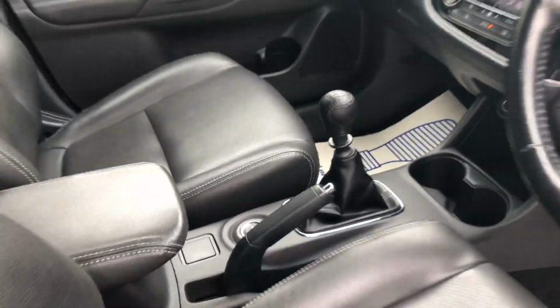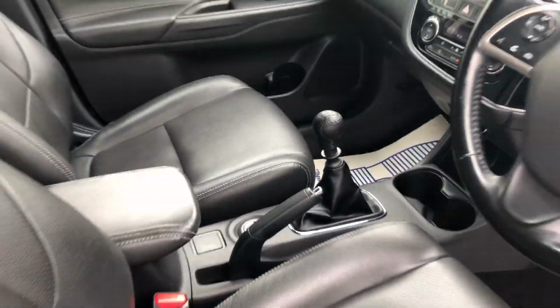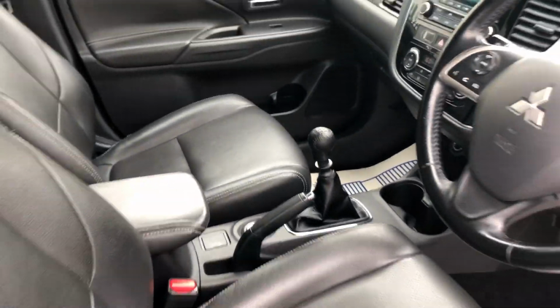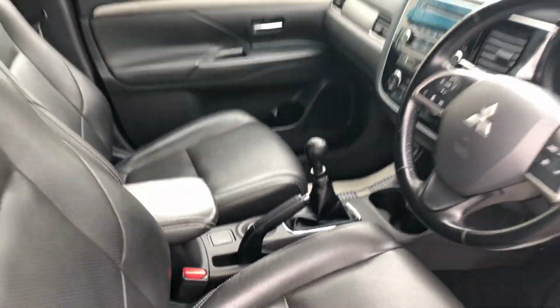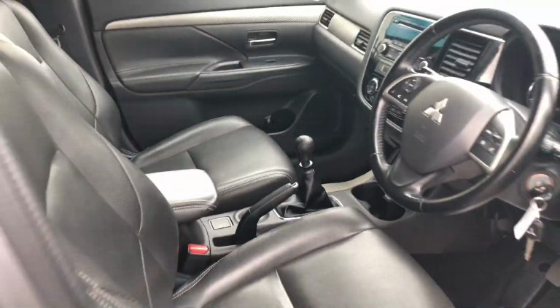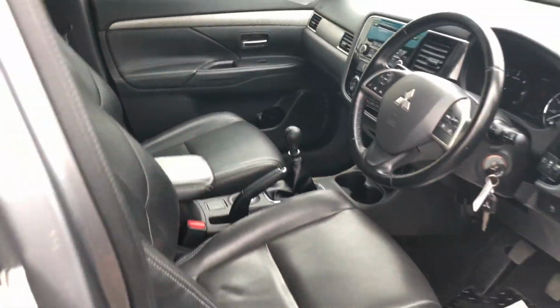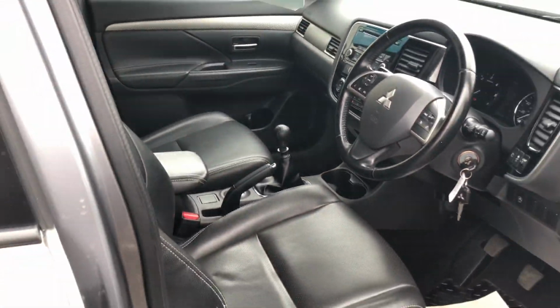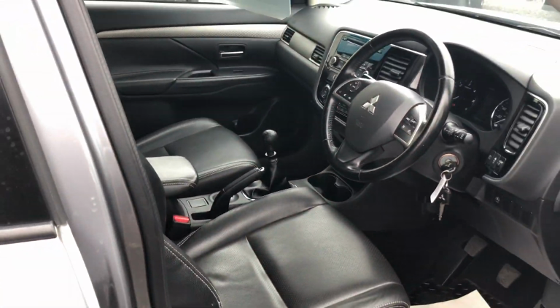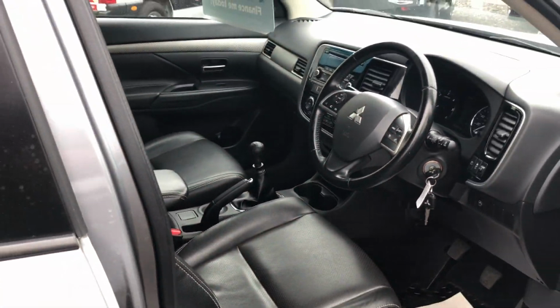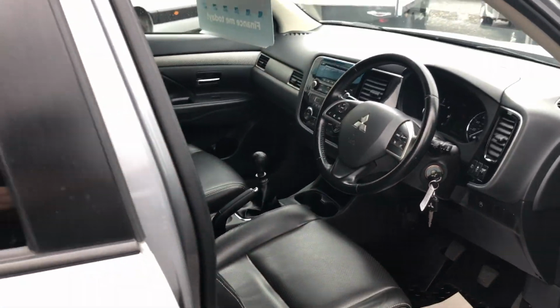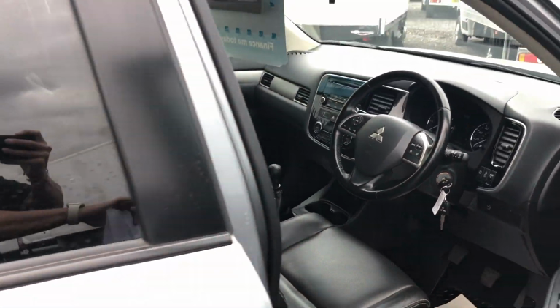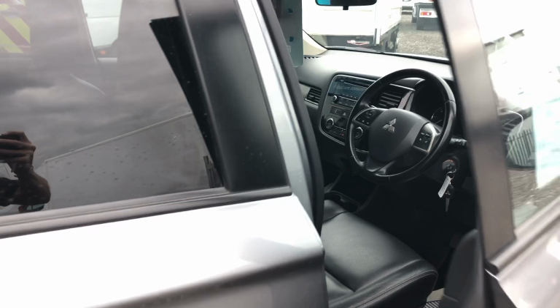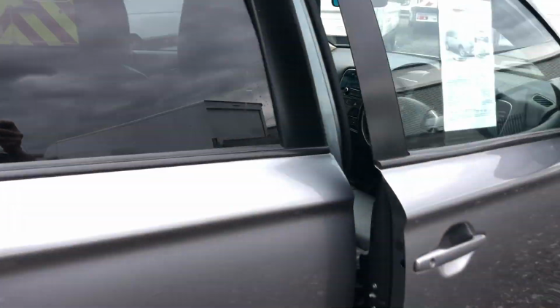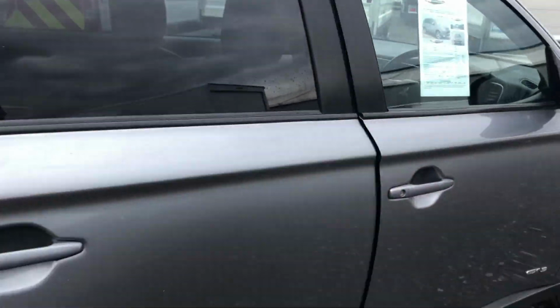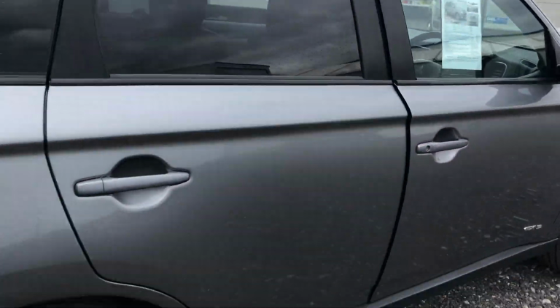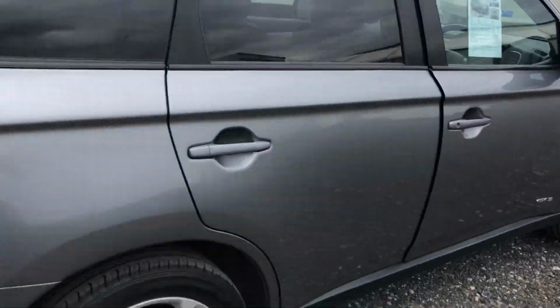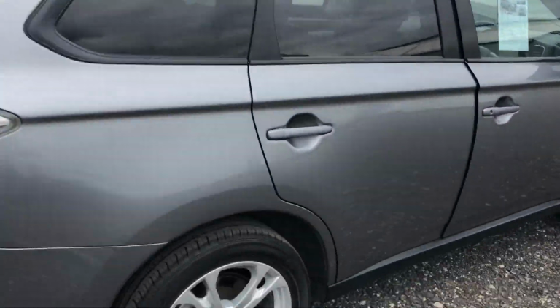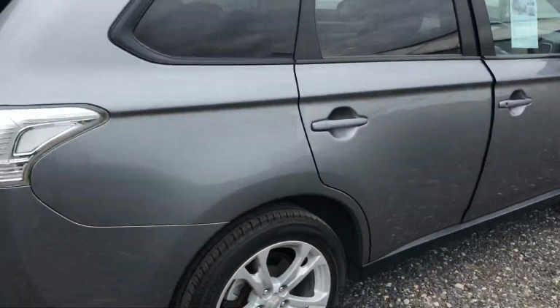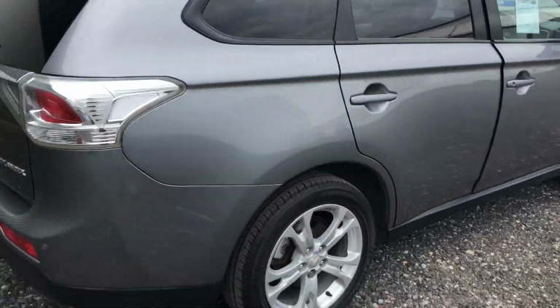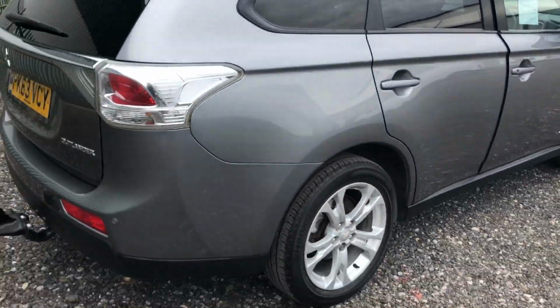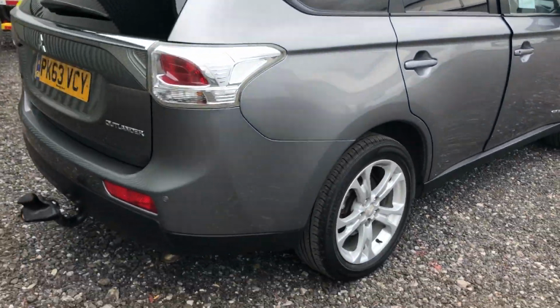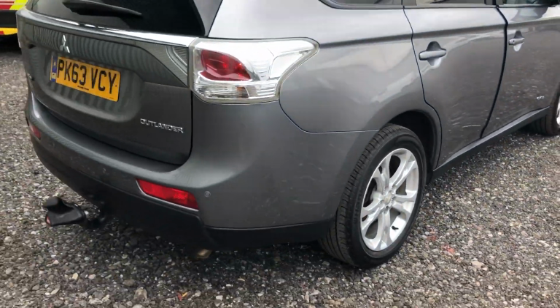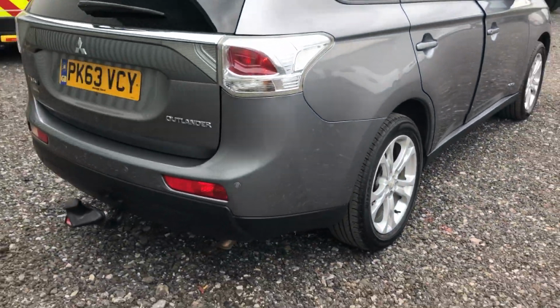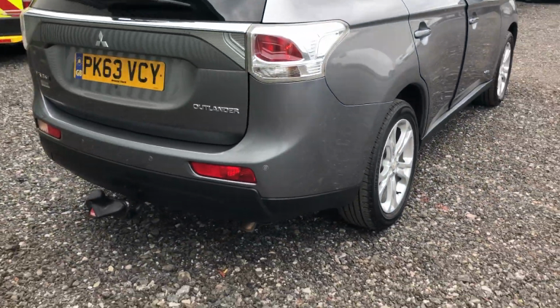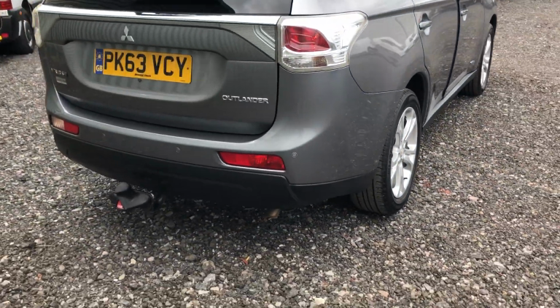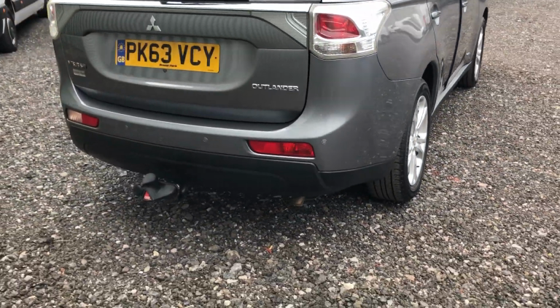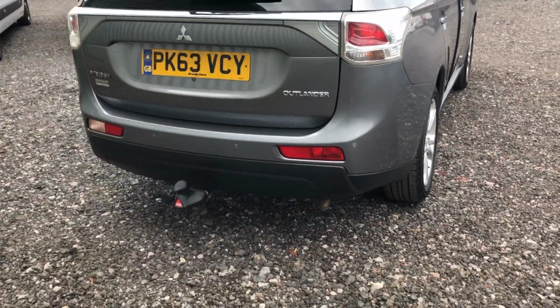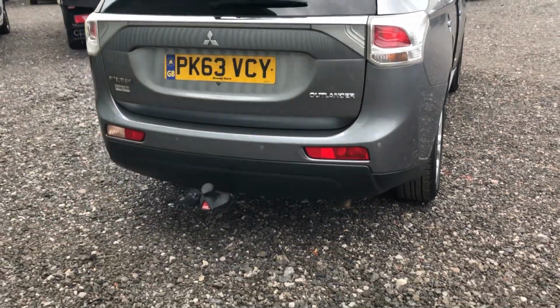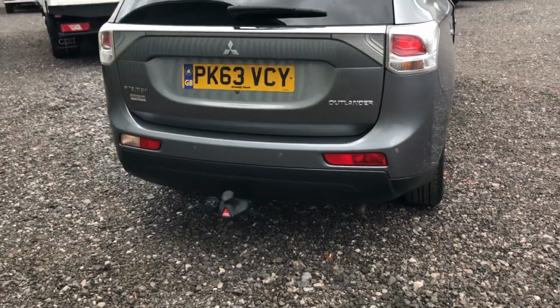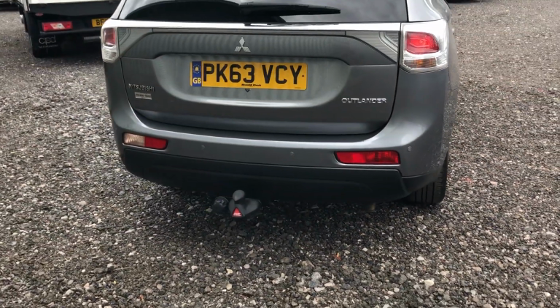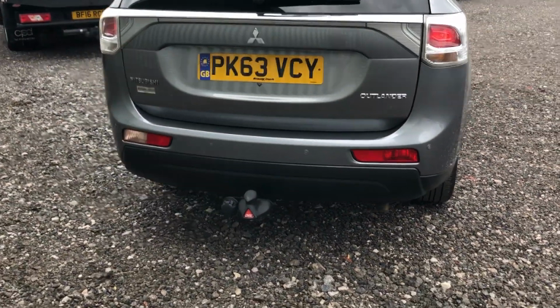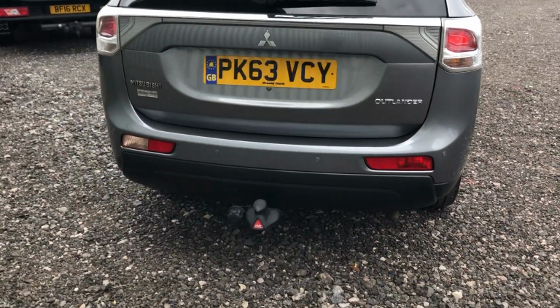It's got leather throughout, as you can see. Going to the rear of the vehicle, it's also got a tow bar with single electrics.